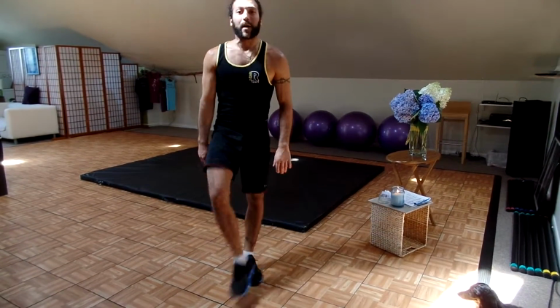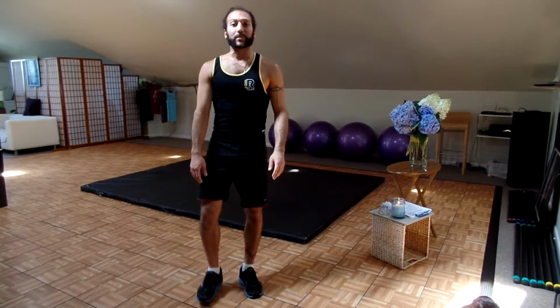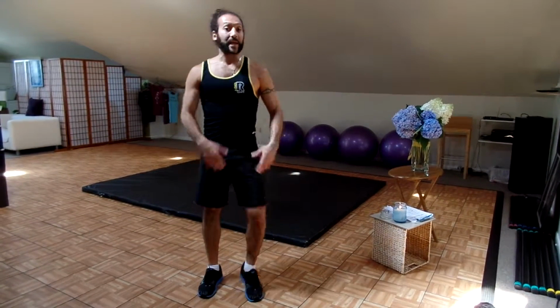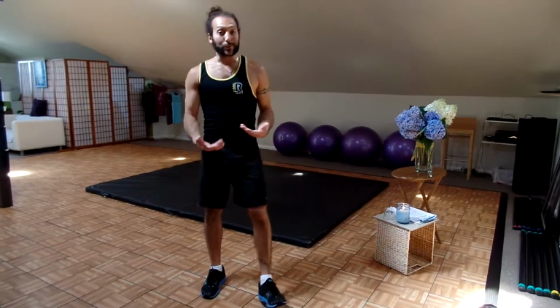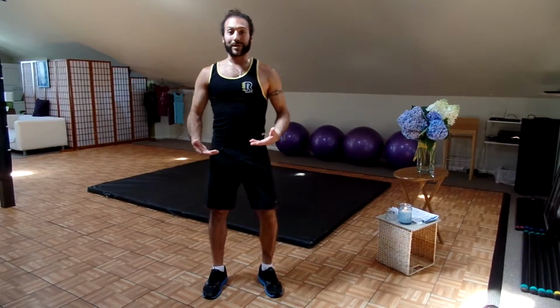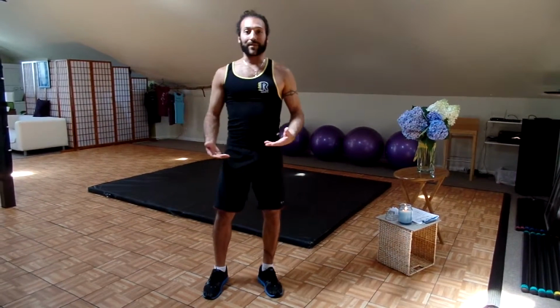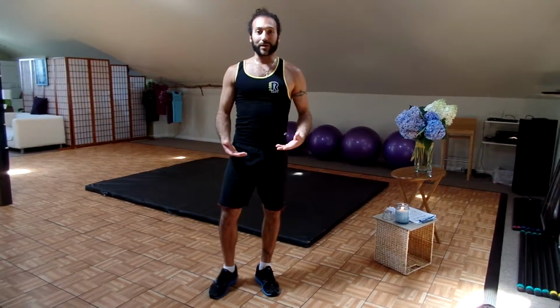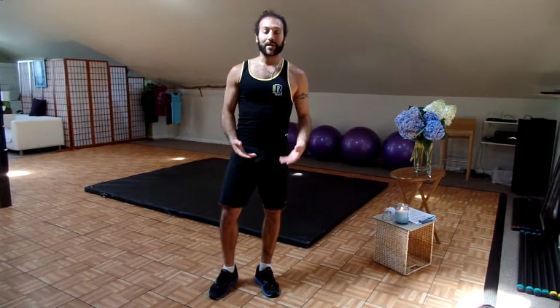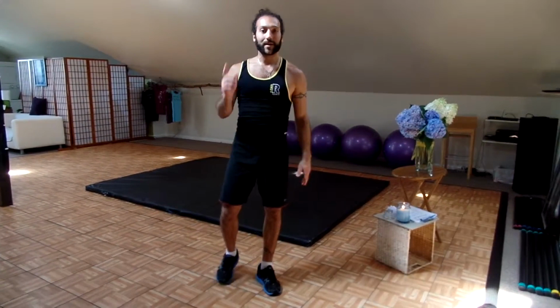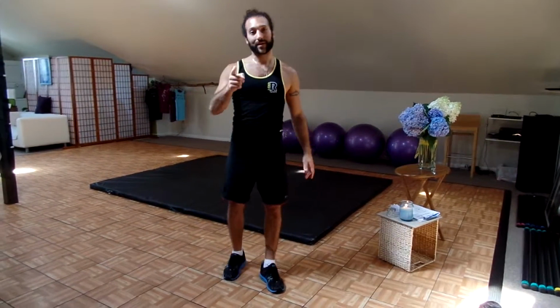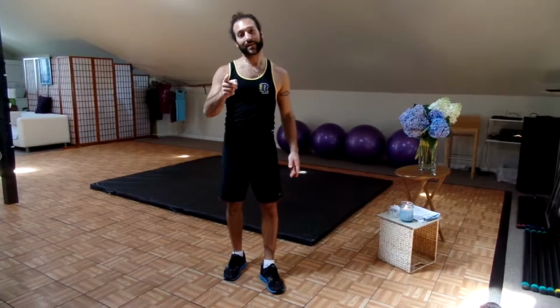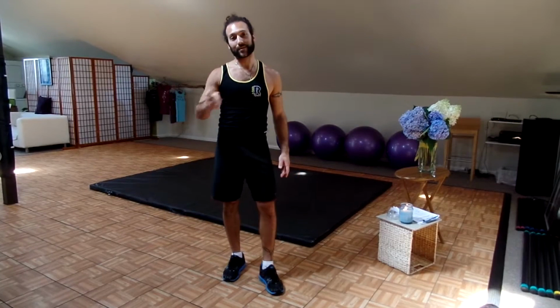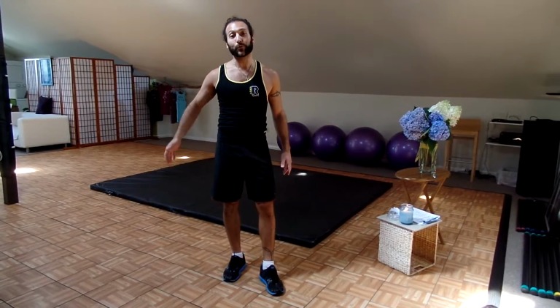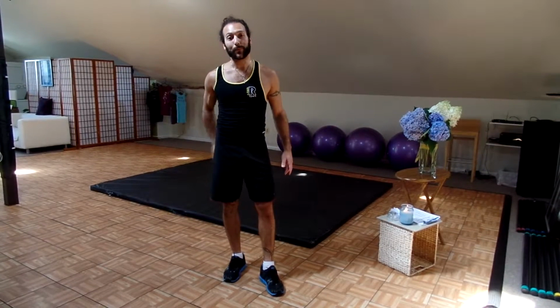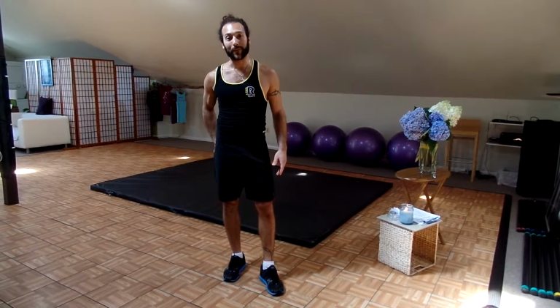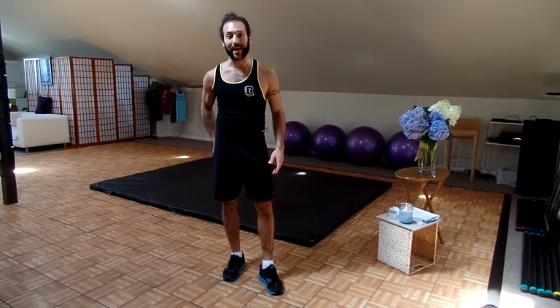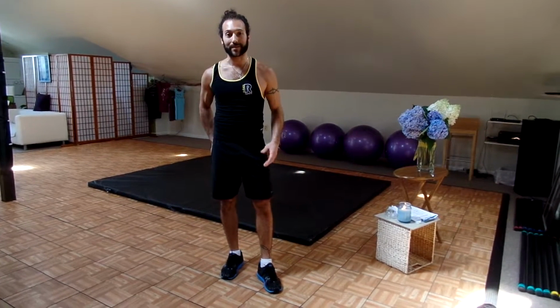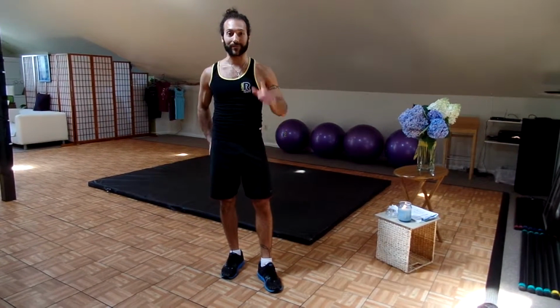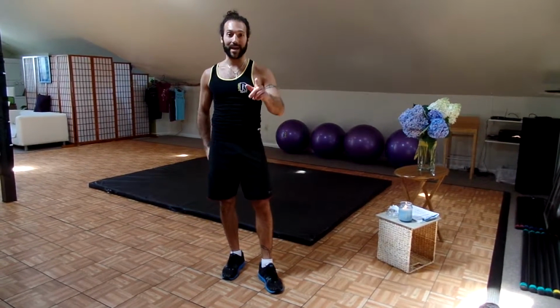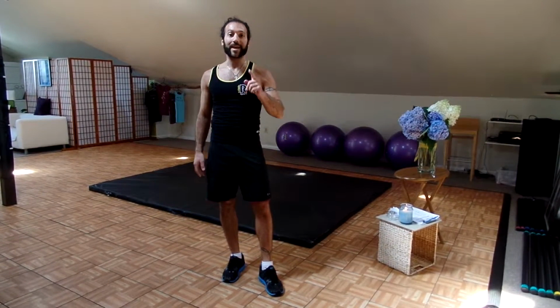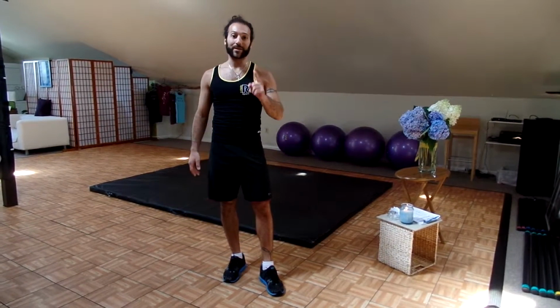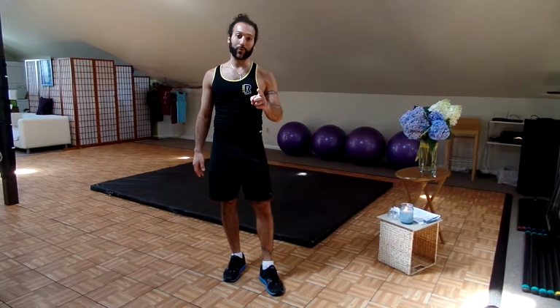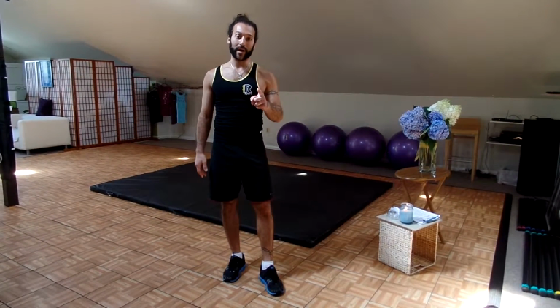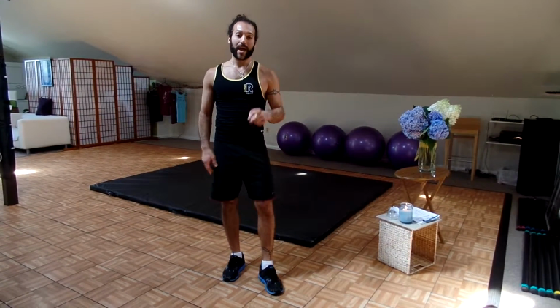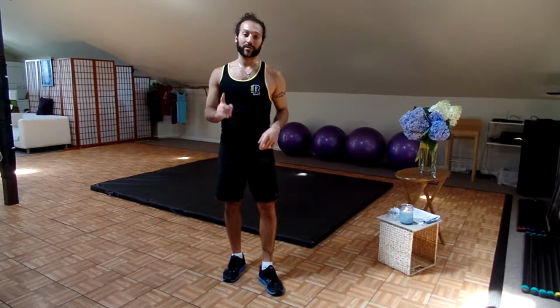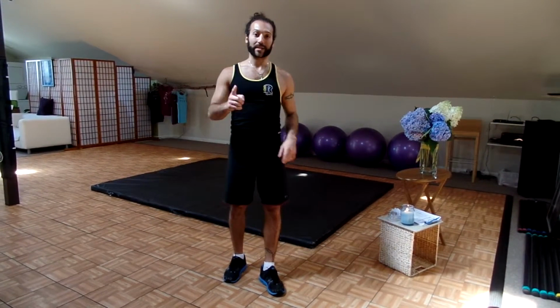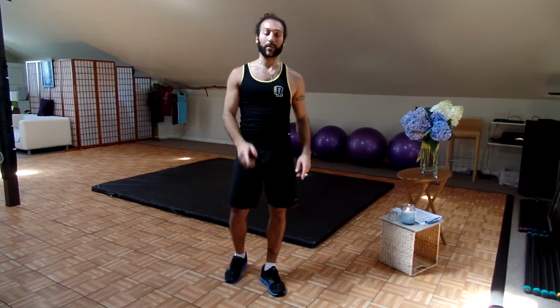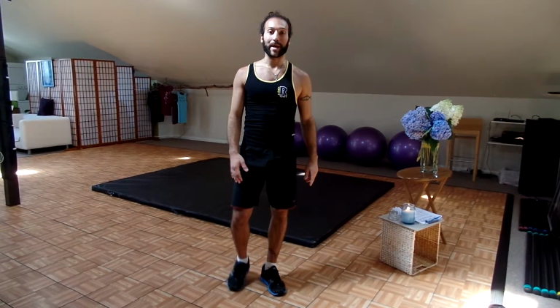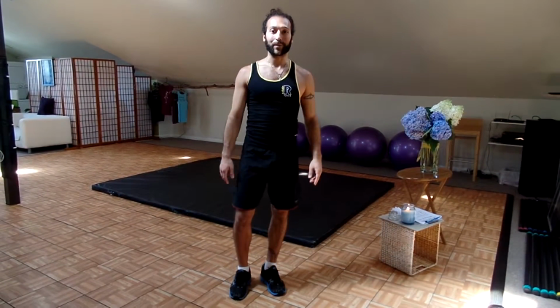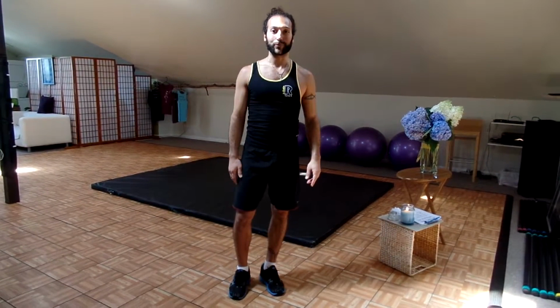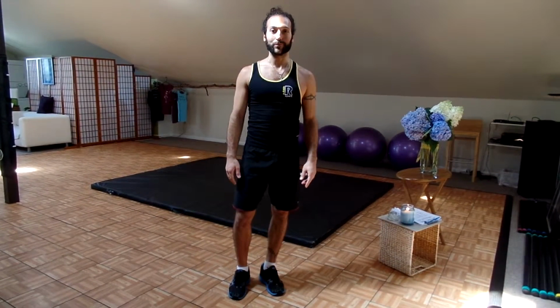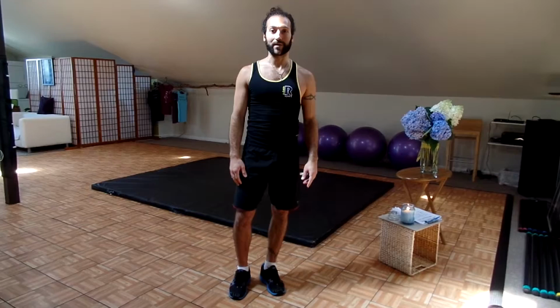Come up, shake it out. You can do it again if you need. That's the booty pumping exercise of the day. Enjoy, and I'll see you next time on the Ballet Muscle YouTube channel.